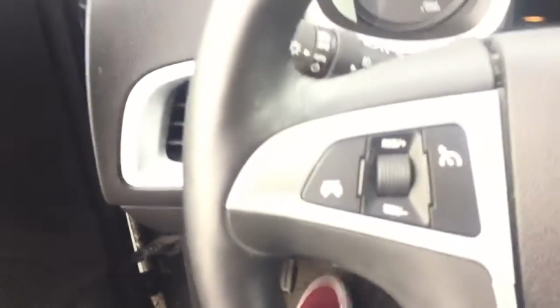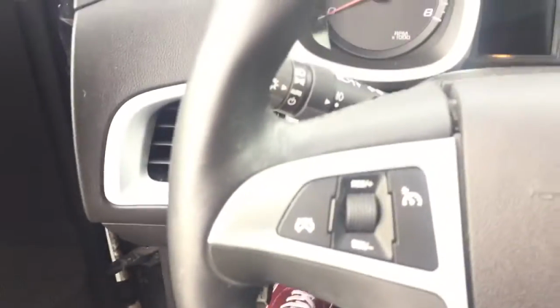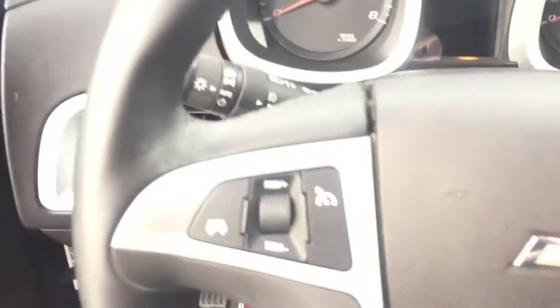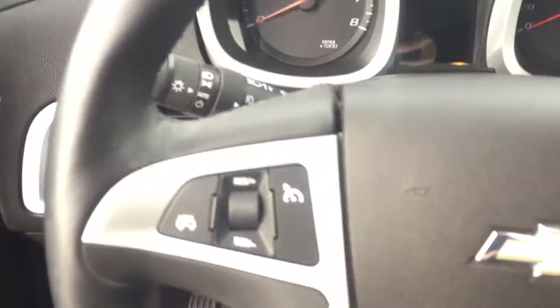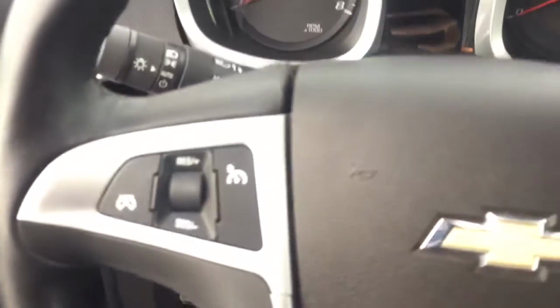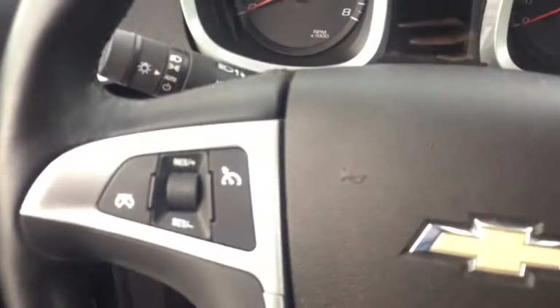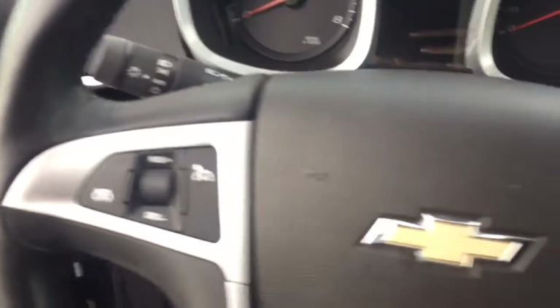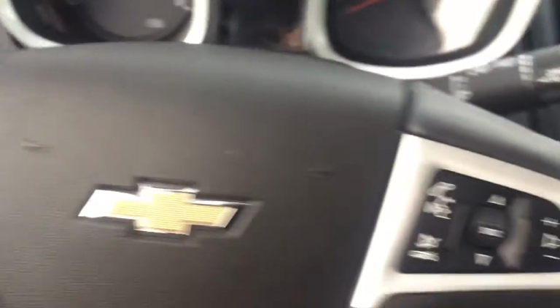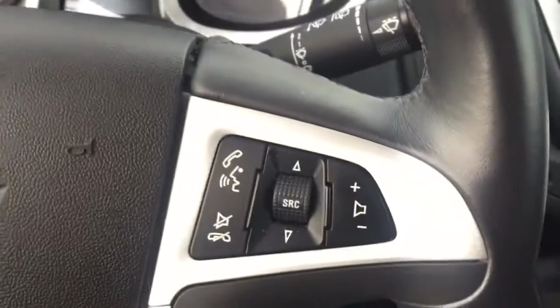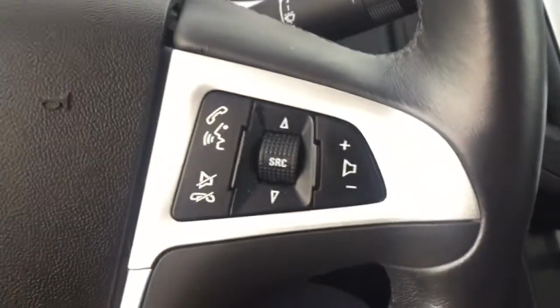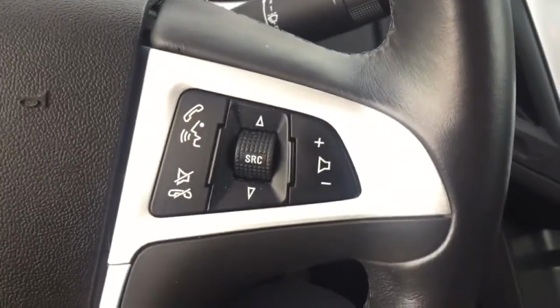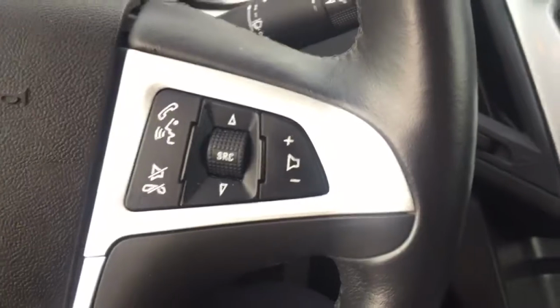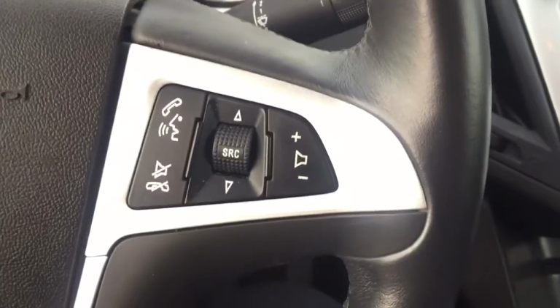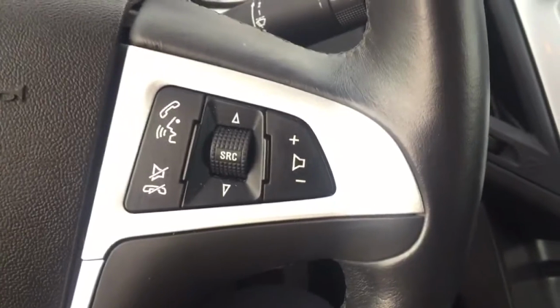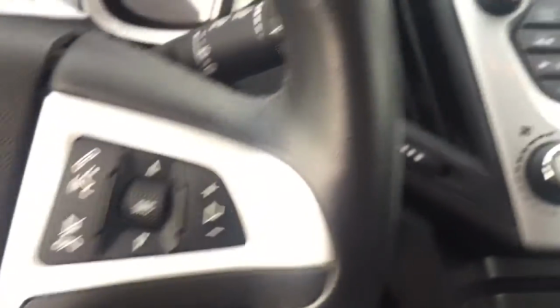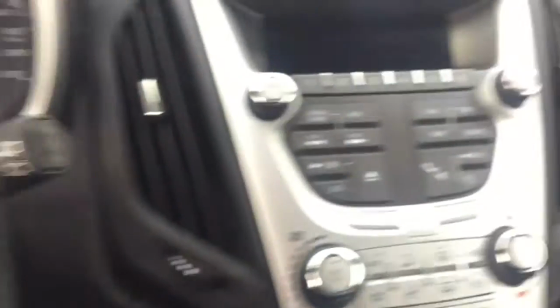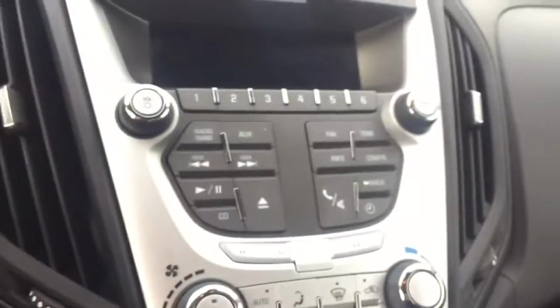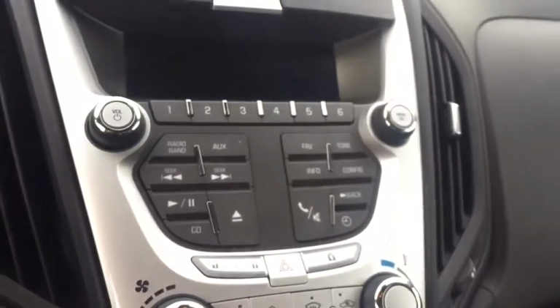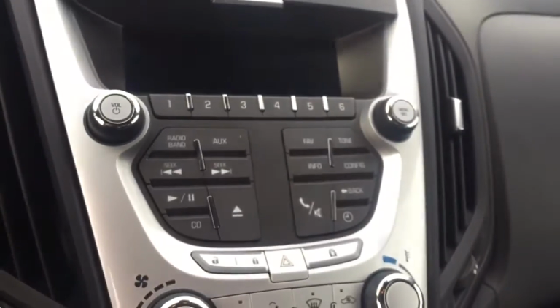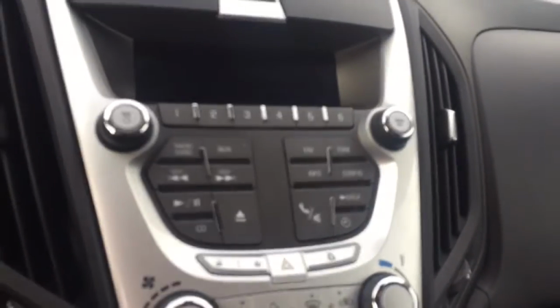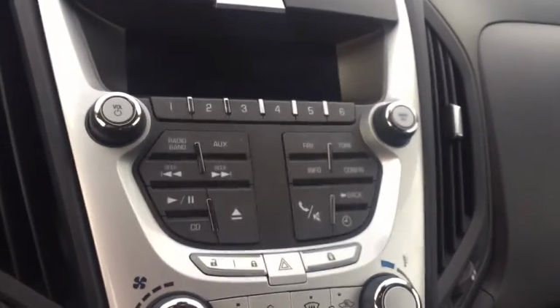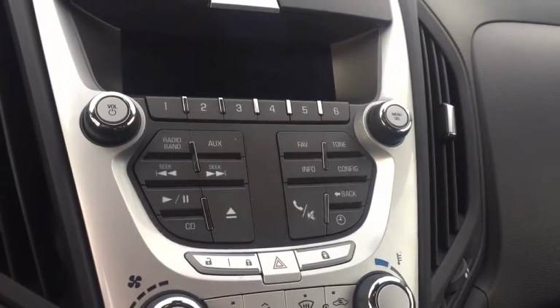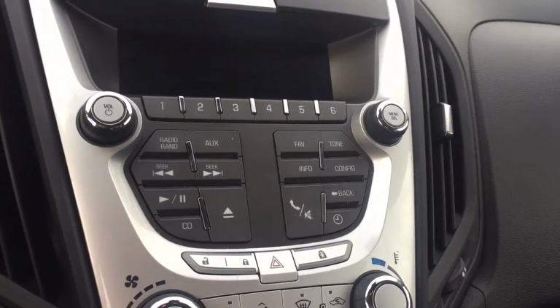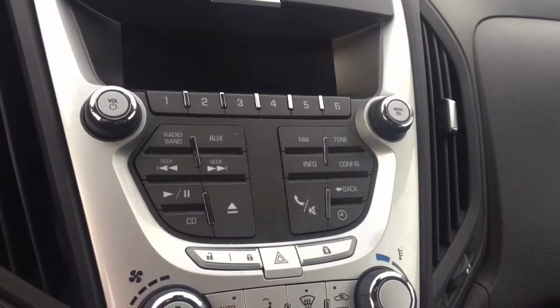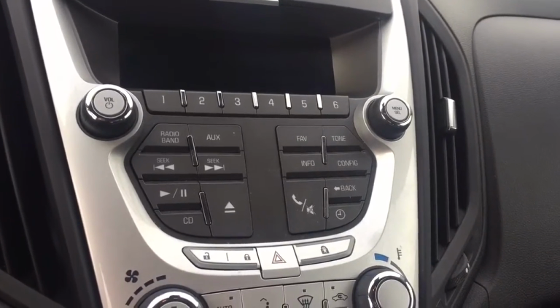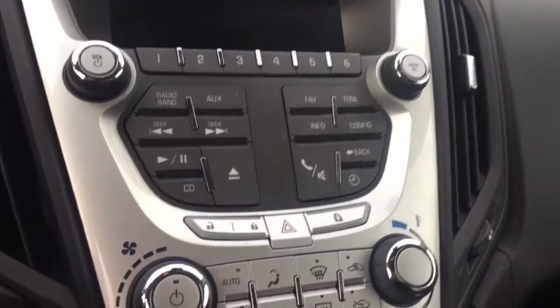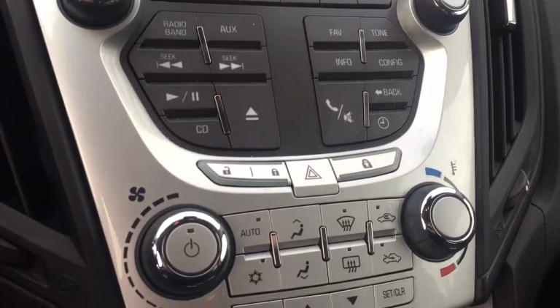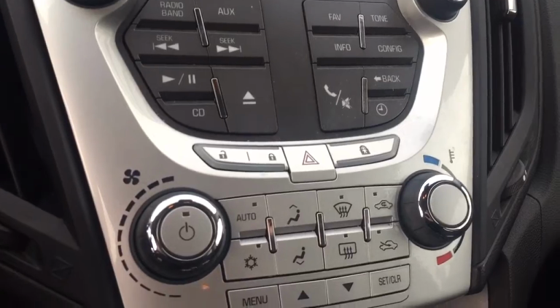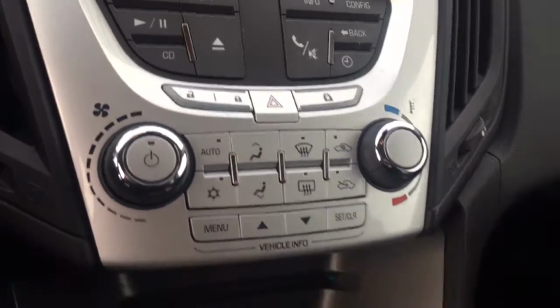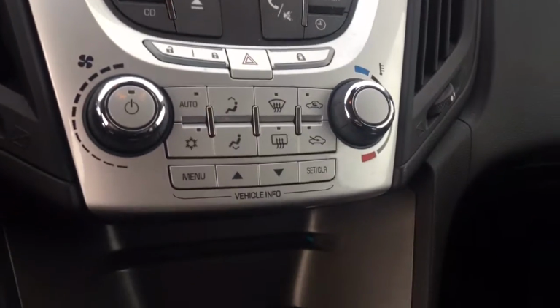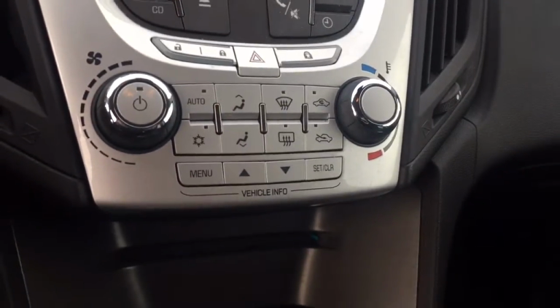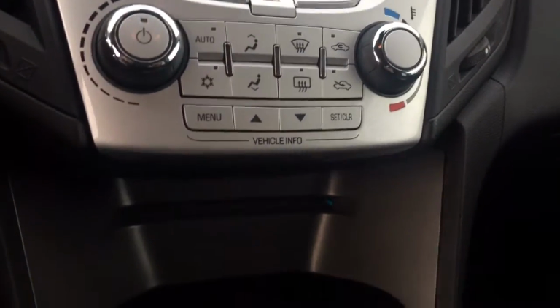On the steering wheel we have cruise control, Bluetooth capability, media controls, AM FM radio, Sirius XM radio, CD player, power locks, and temperature controls.